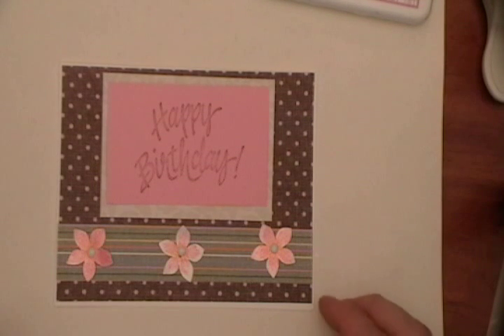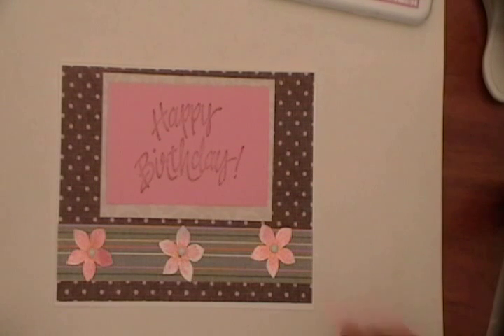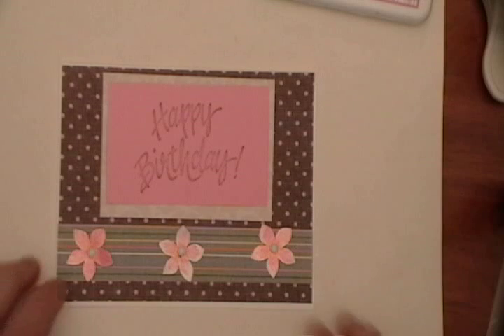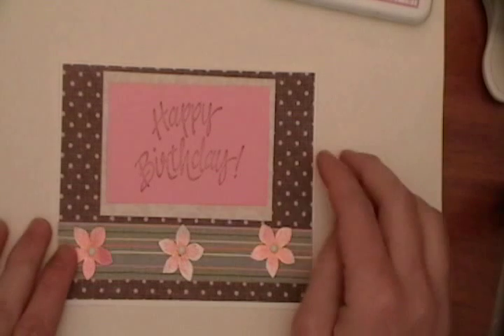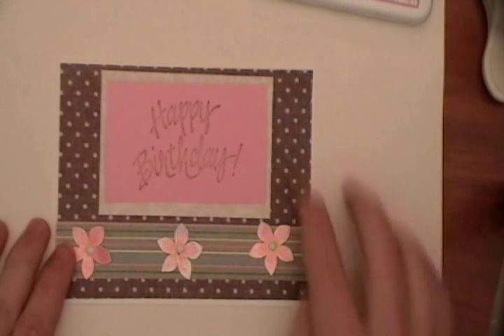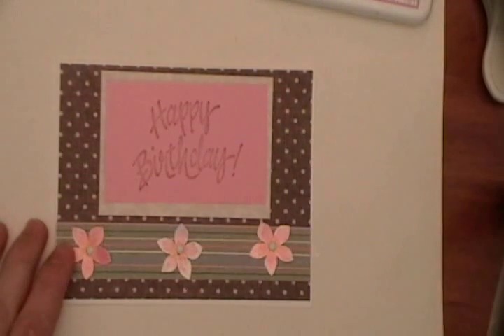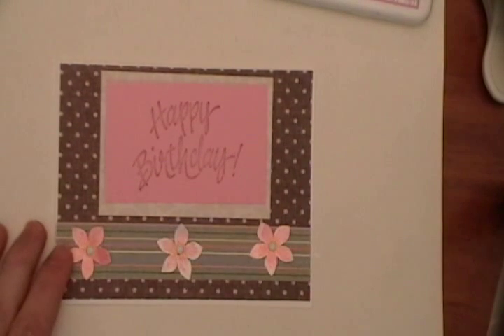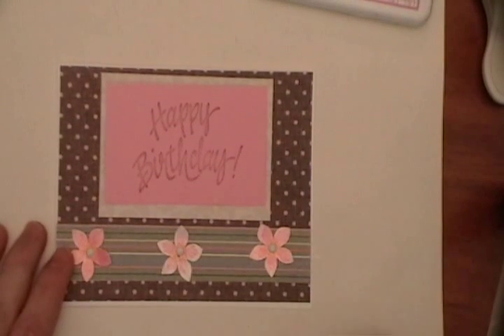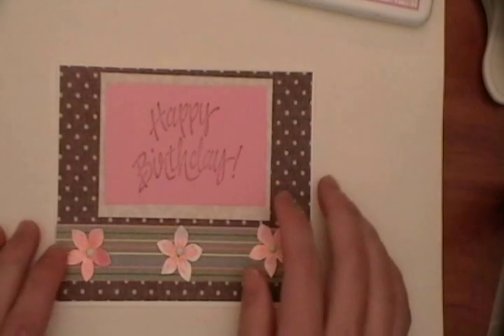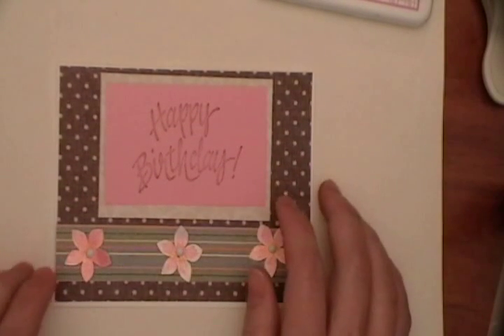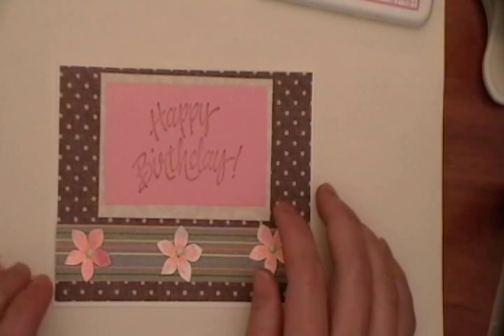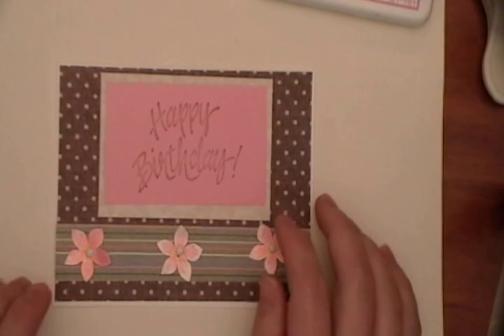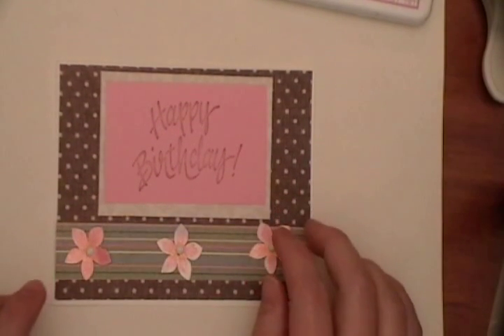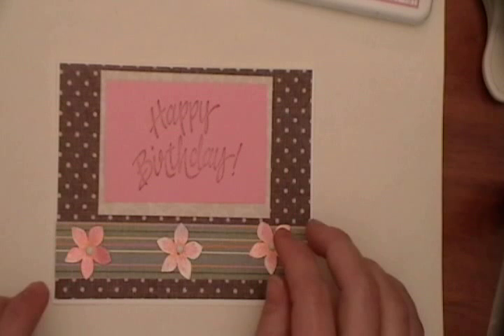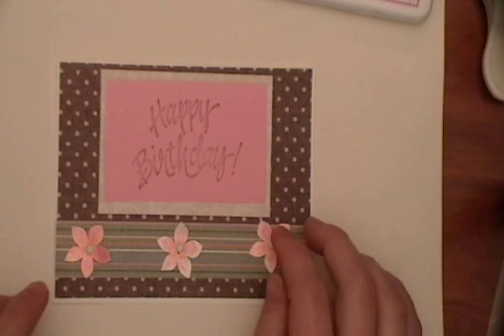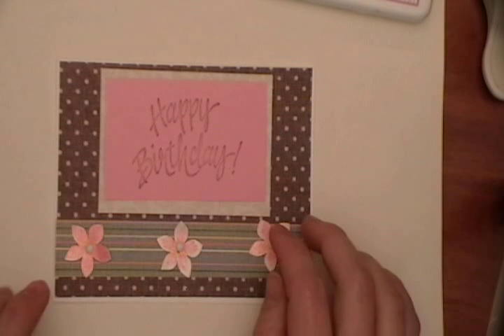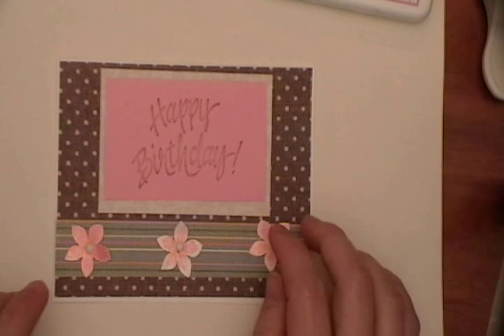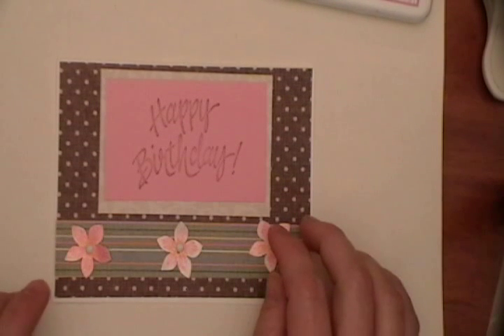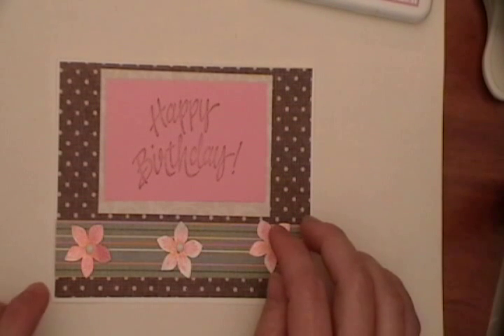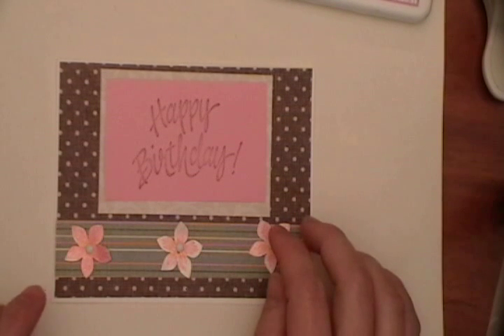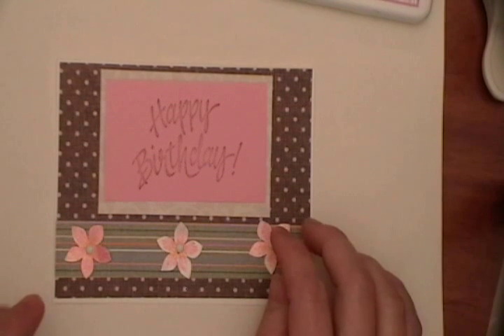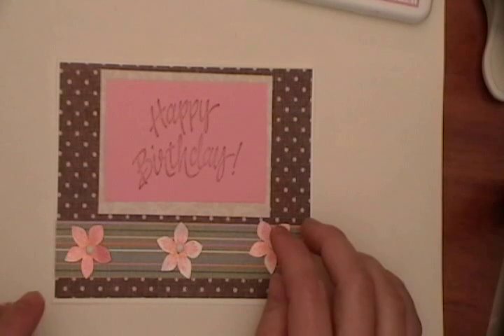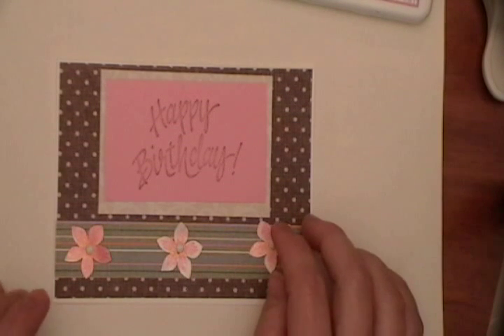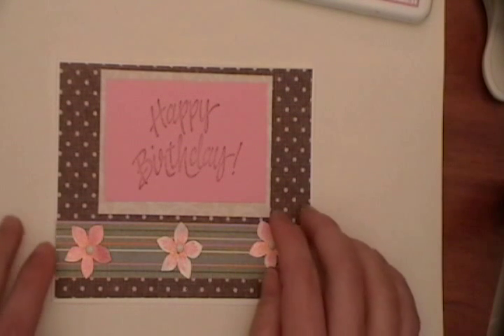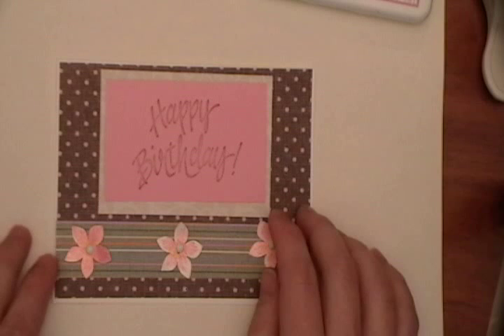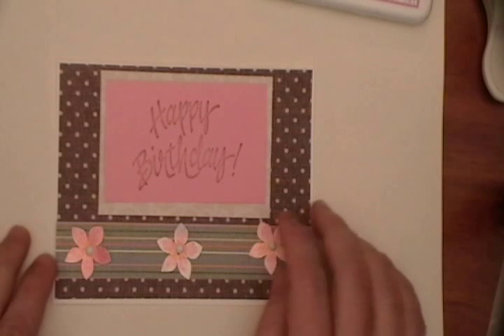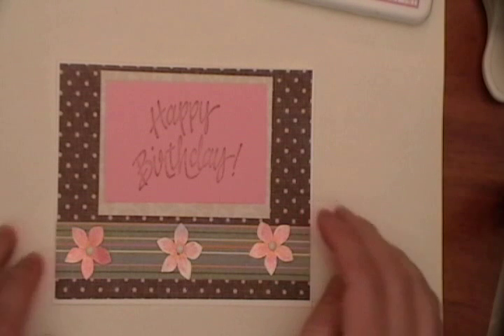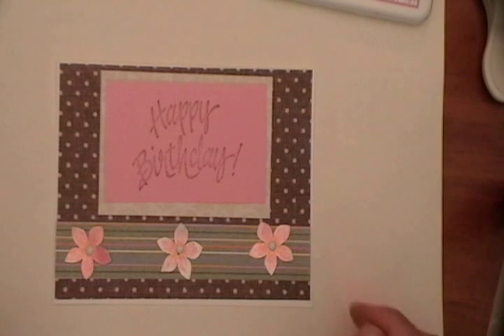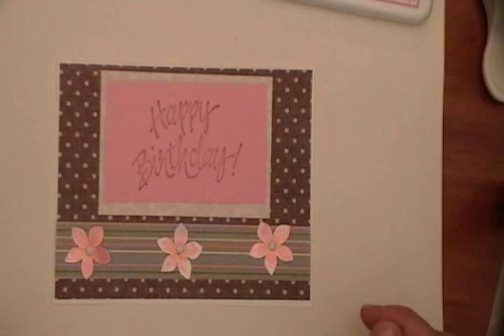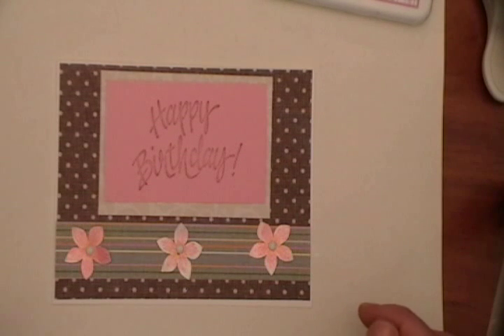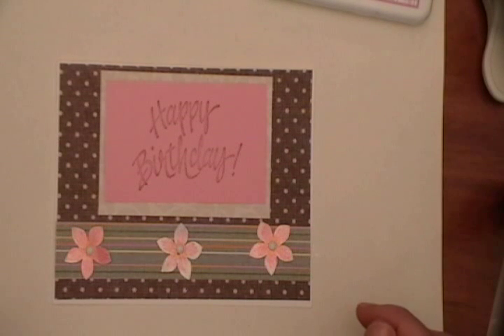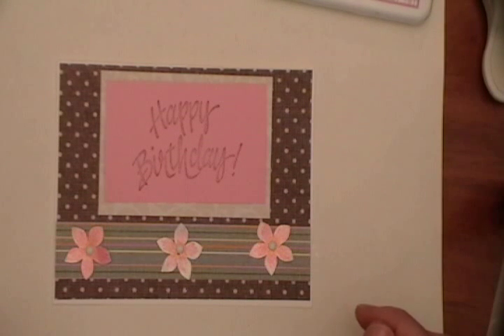That is my demo for the Stampin' Punch from Martha Stewart — the flower one. I'm going to have this on my website for a special price for one week after putting this video up of $10.49, and it normally retails at $12.99. I hope you guys enjoyed my demo, and we'll see you later.